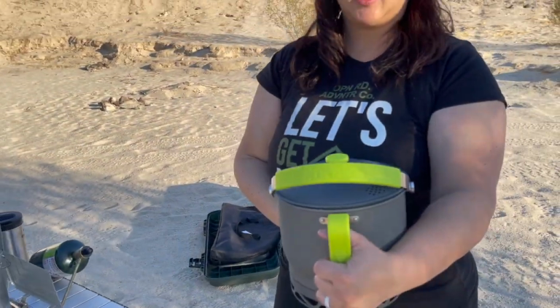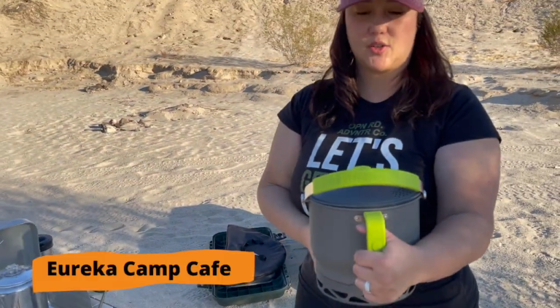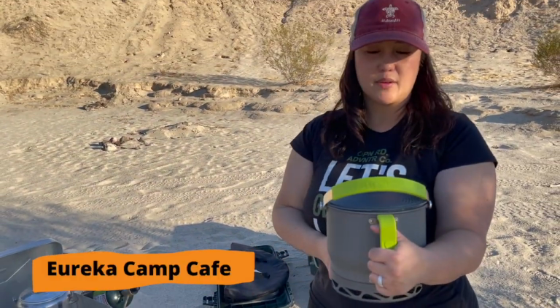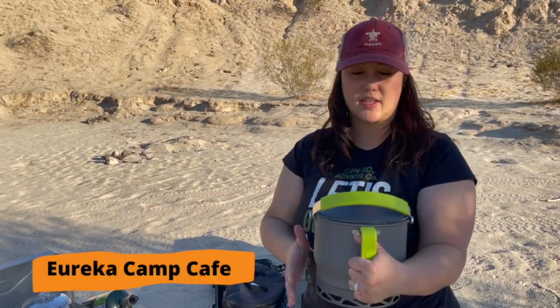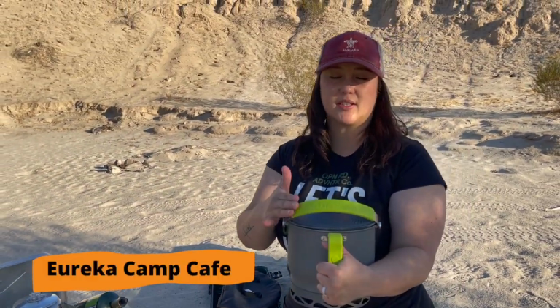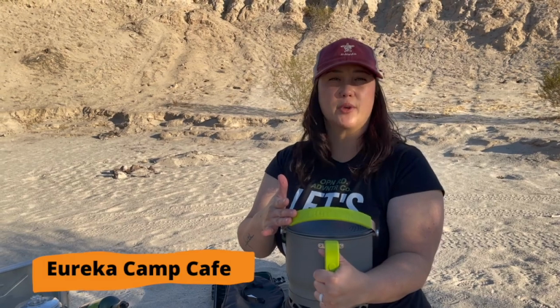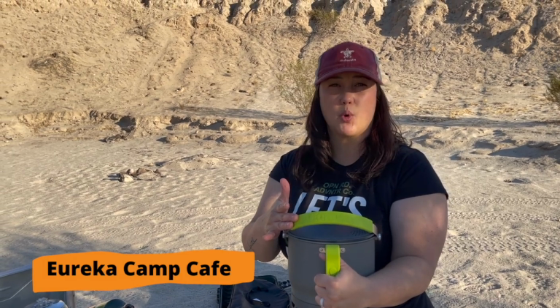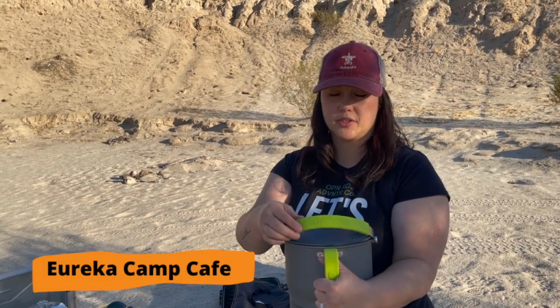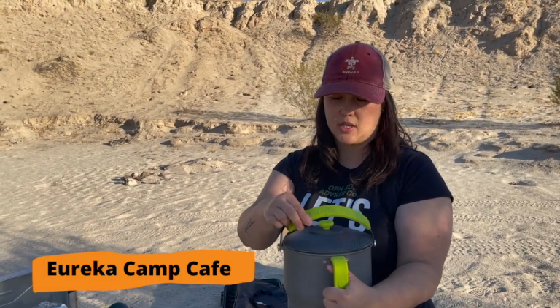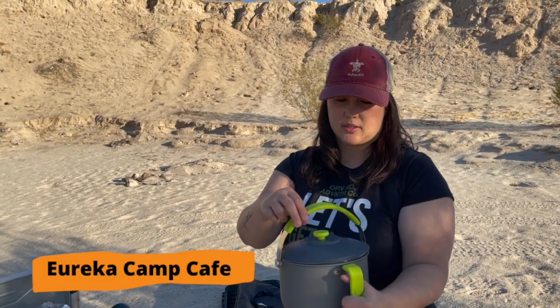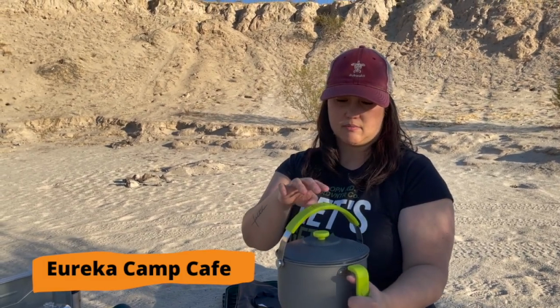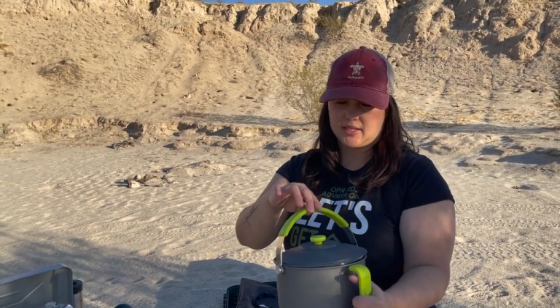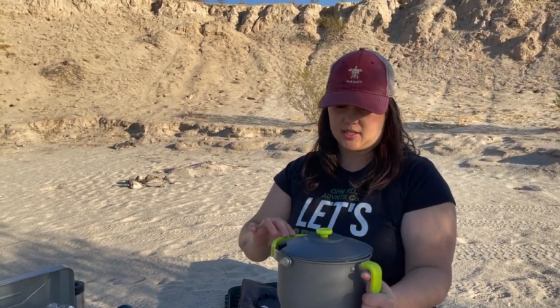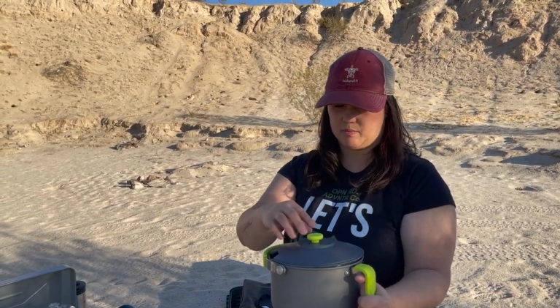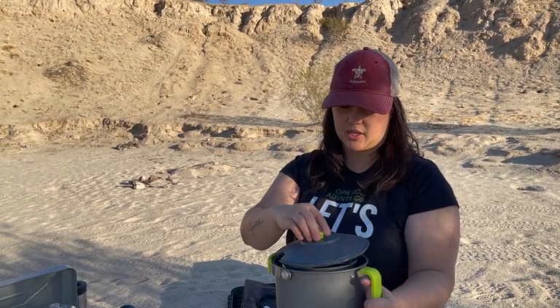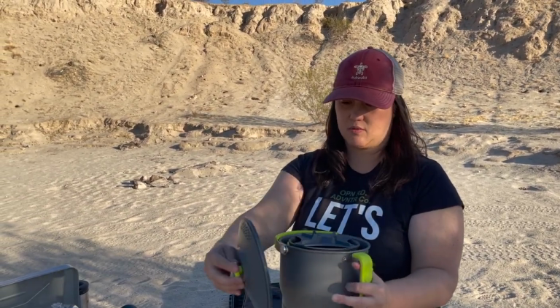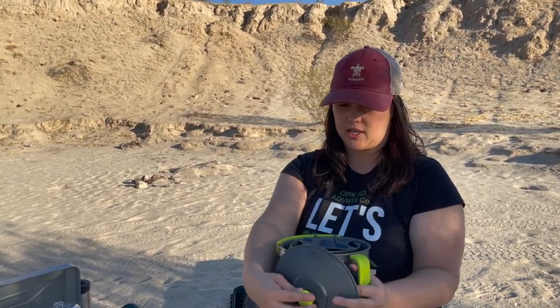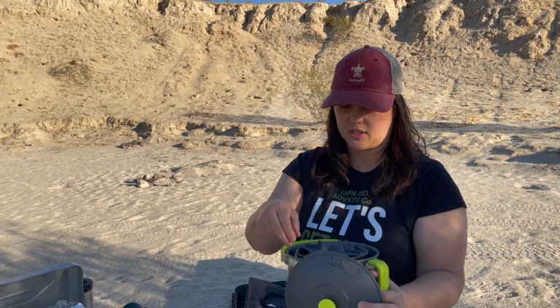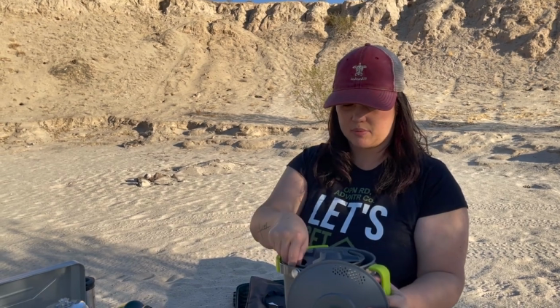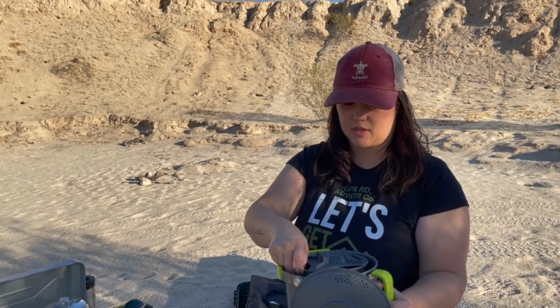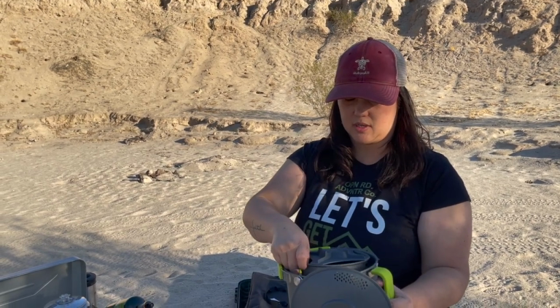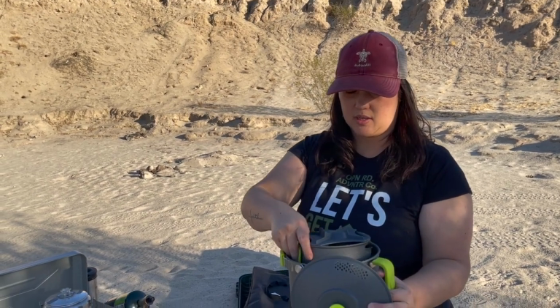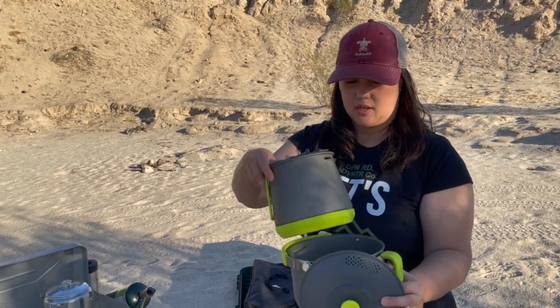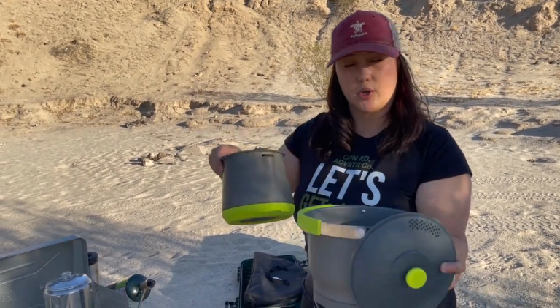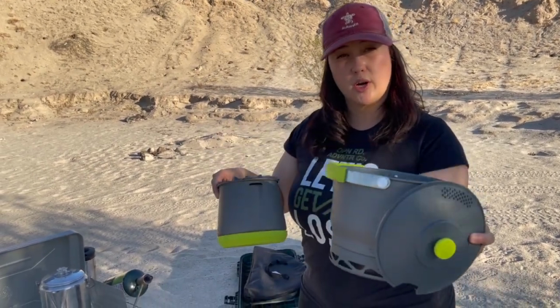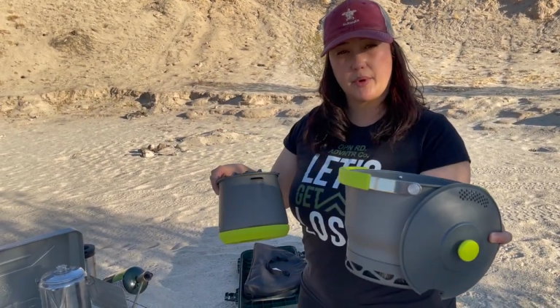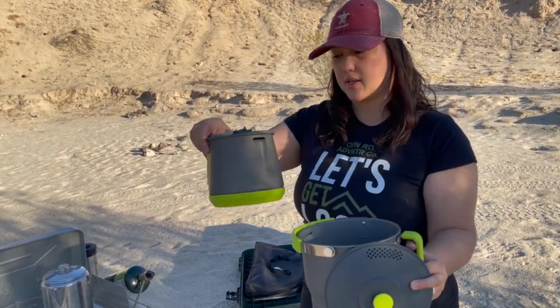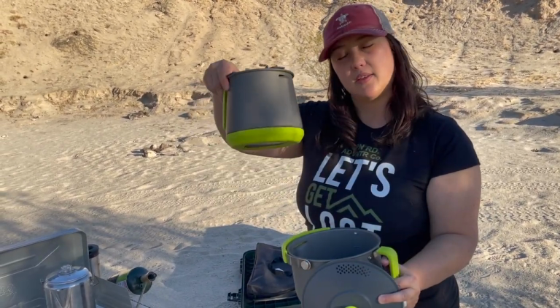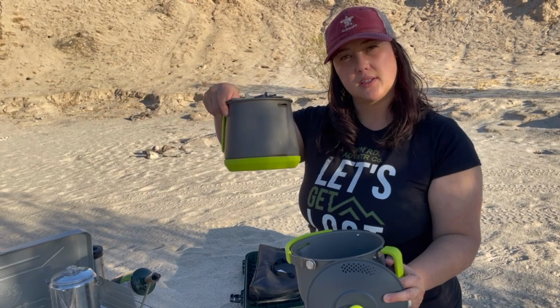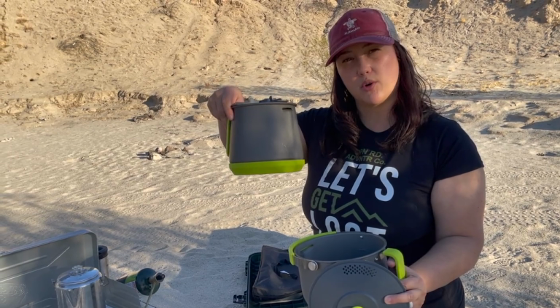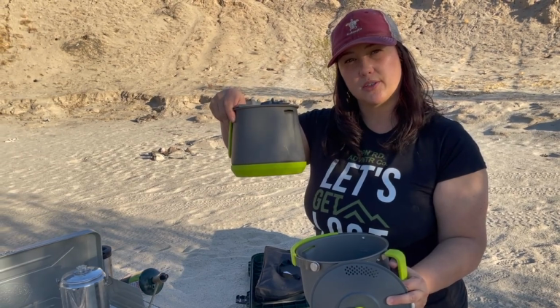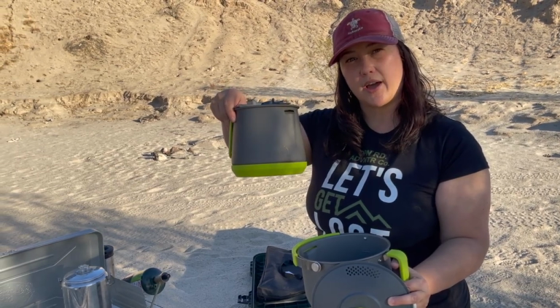The second method is this Eureka pour-over. It's a handy little bucket — you take off the top, boil your water in the bucket, and this is the pour-over carafe.